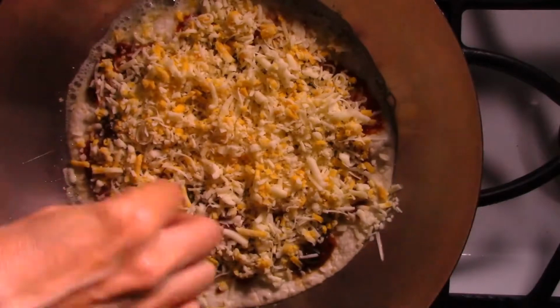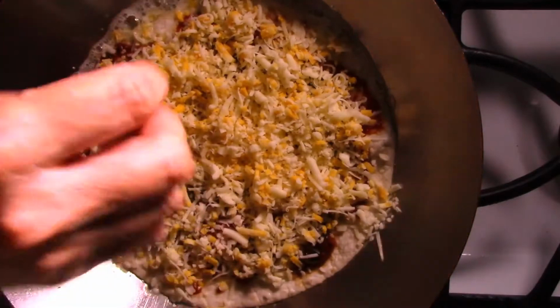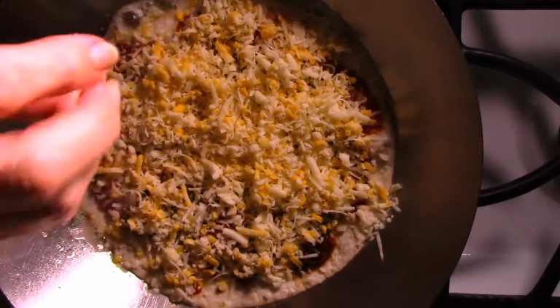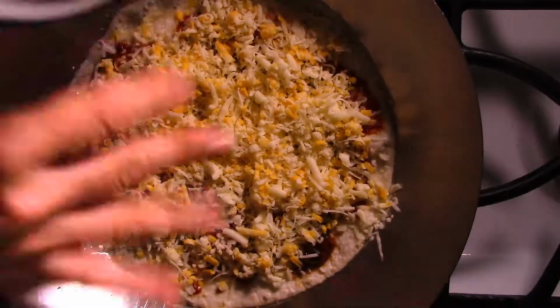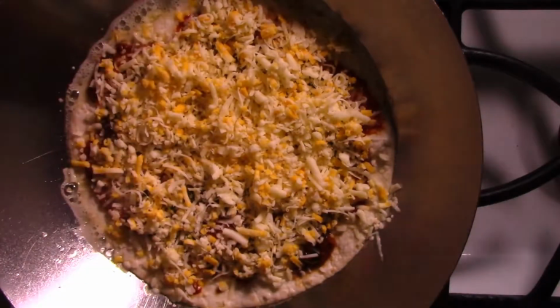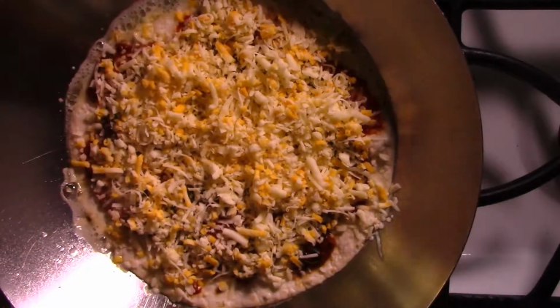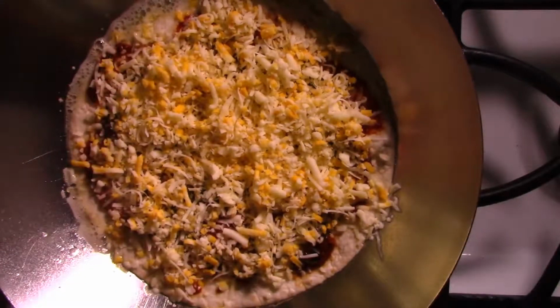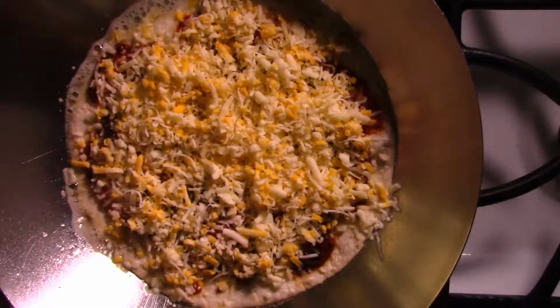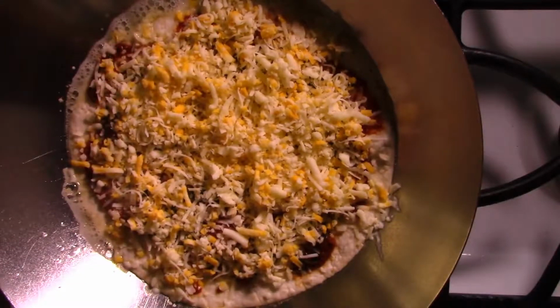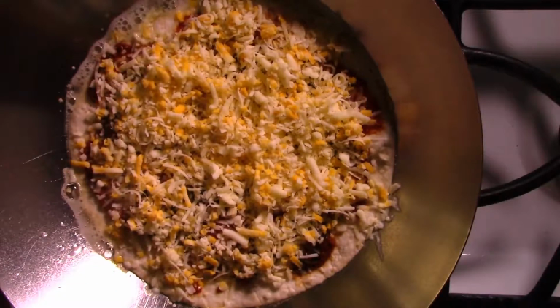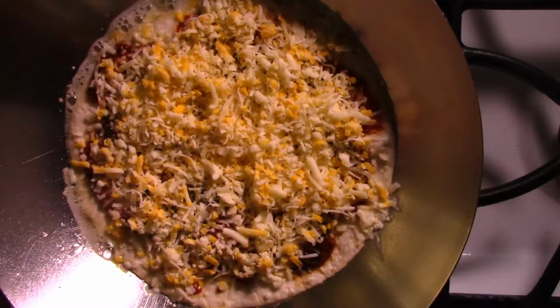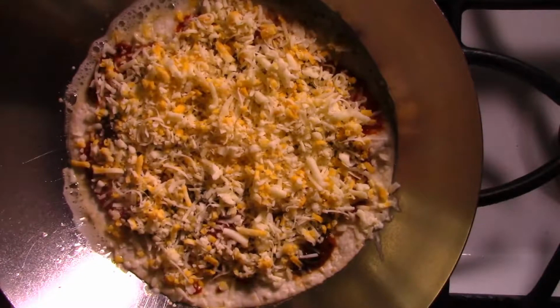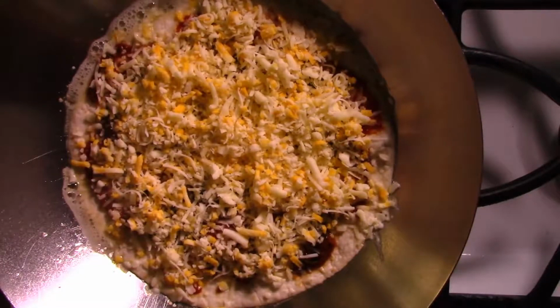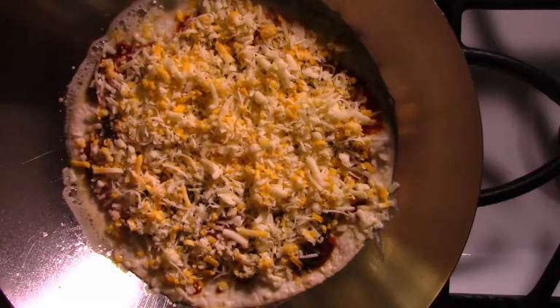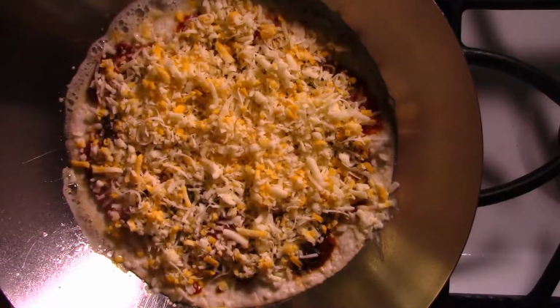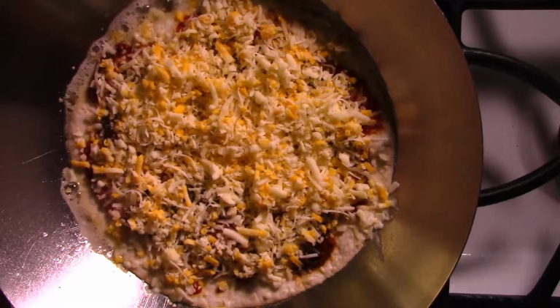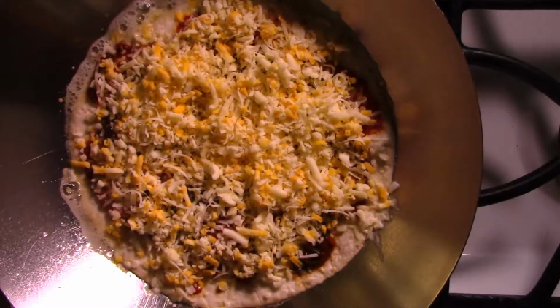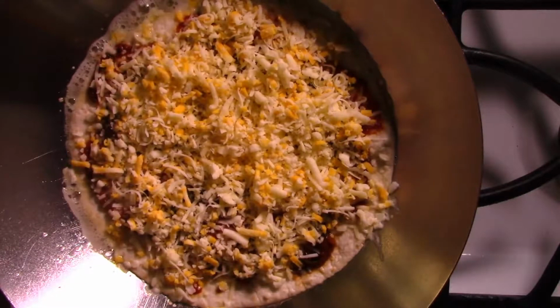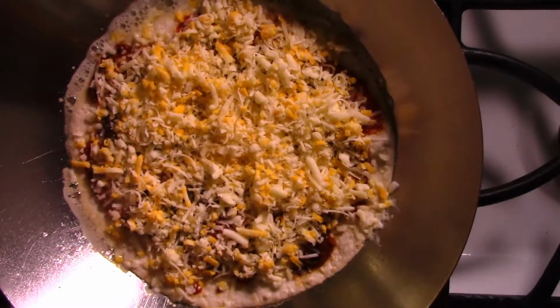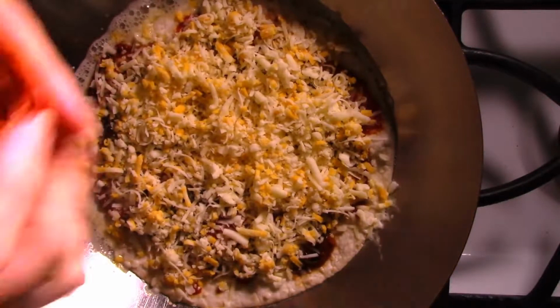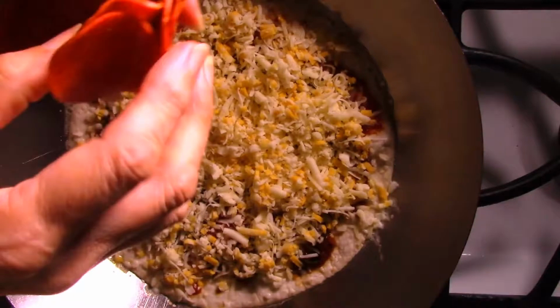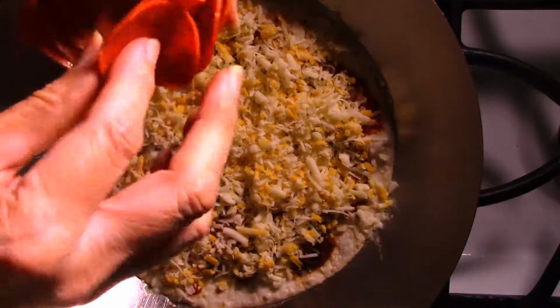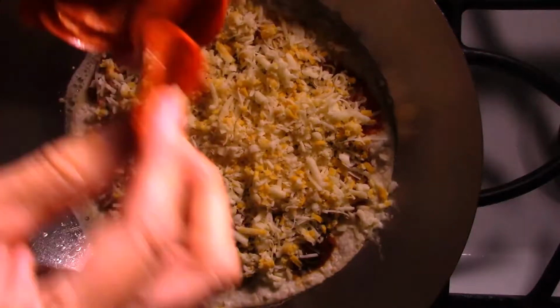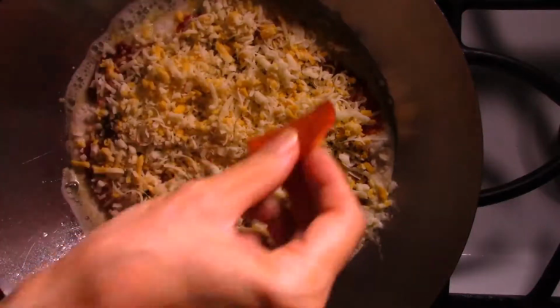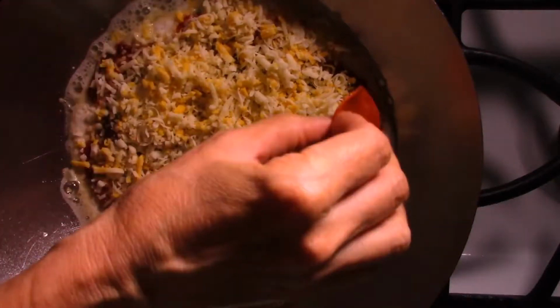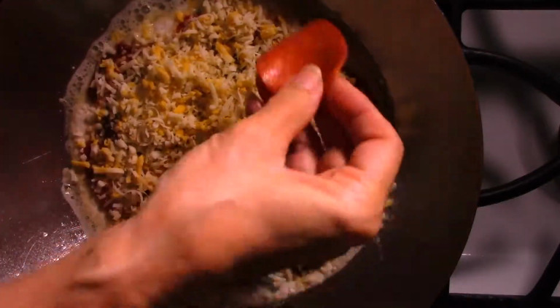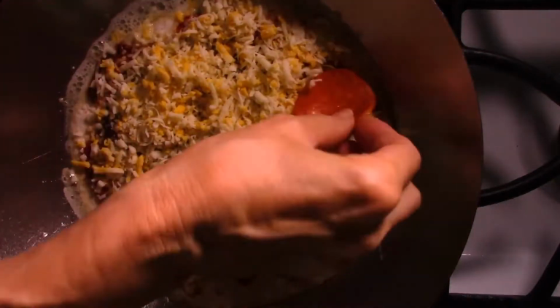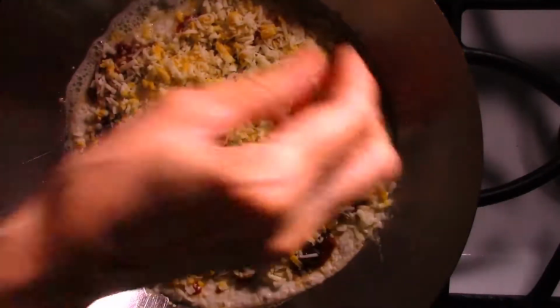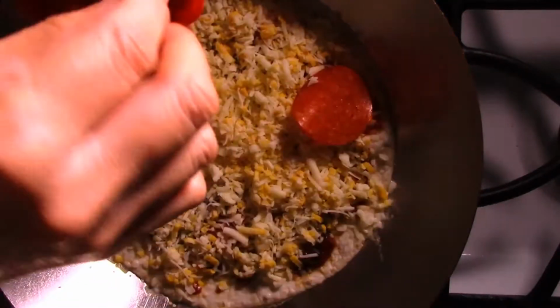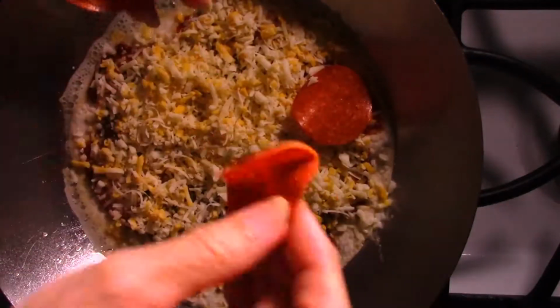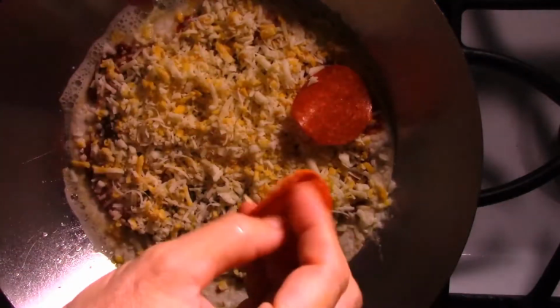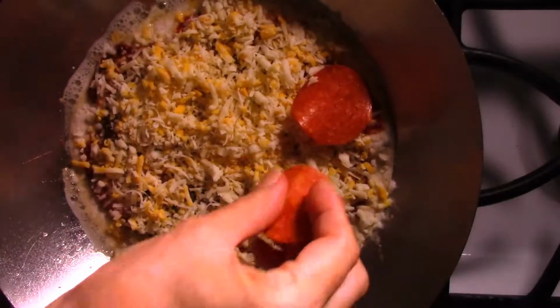Now I'm going to put some pepperoni. This is one serving of pepperoni, which is 16 slices.